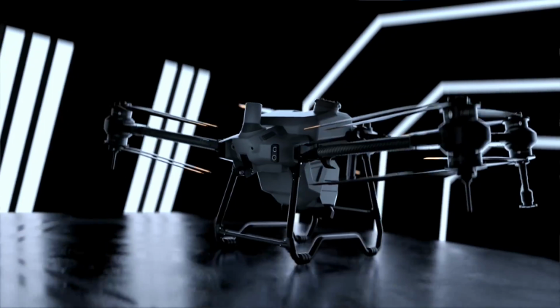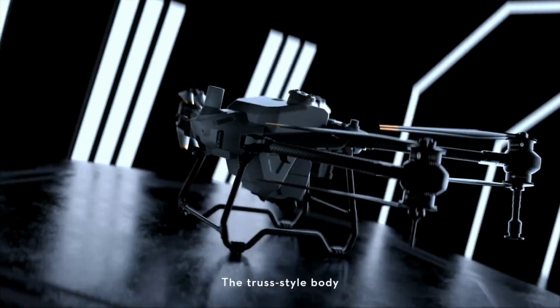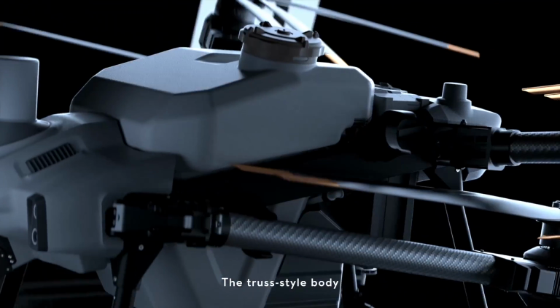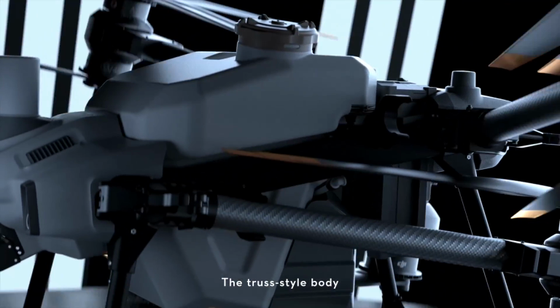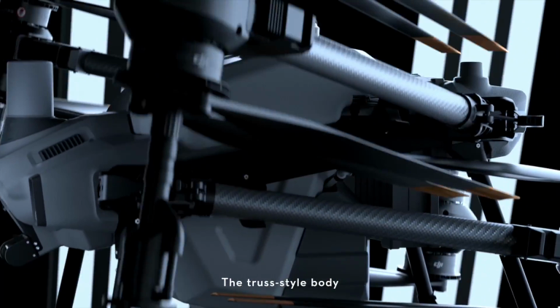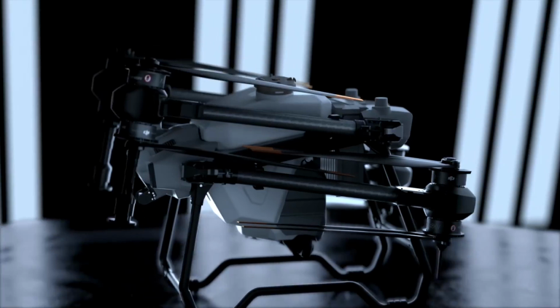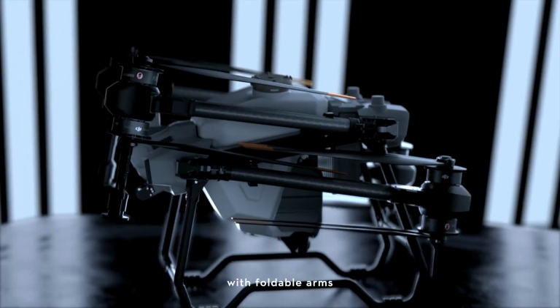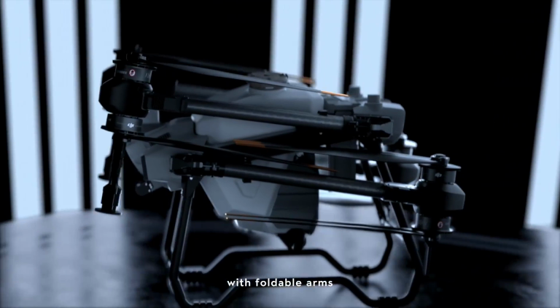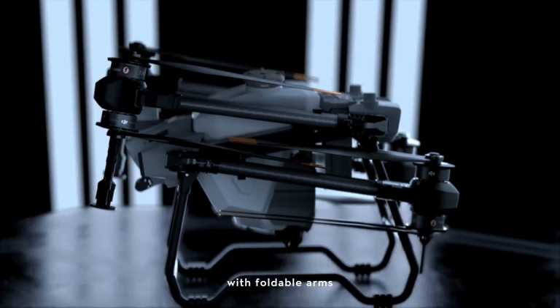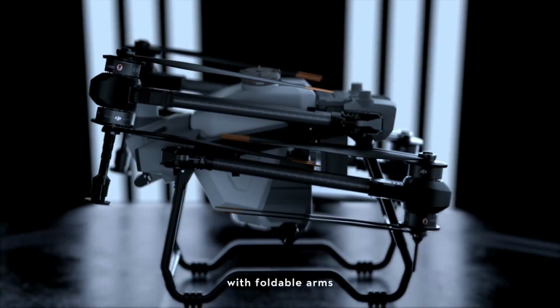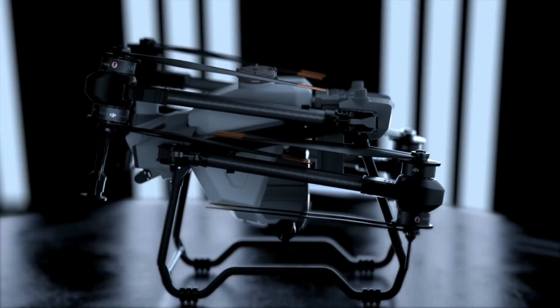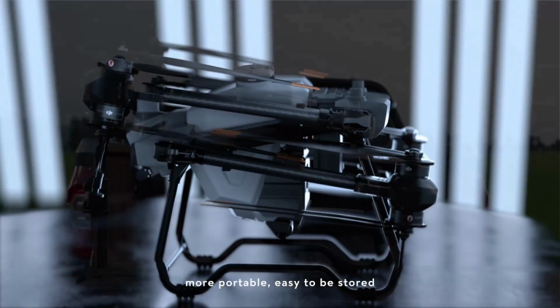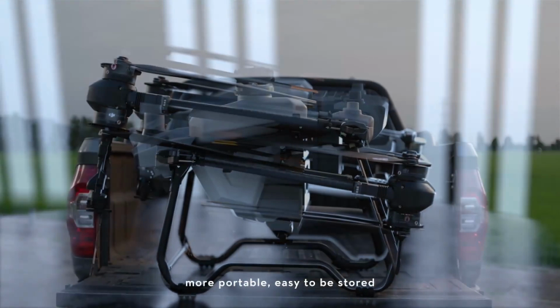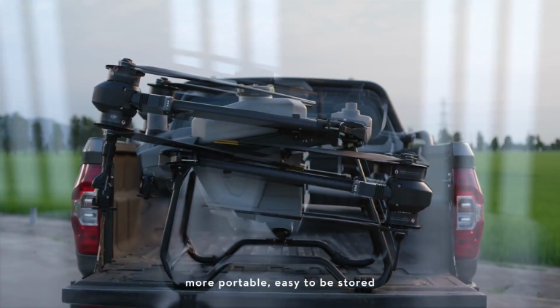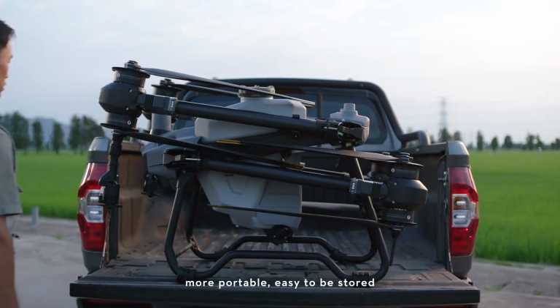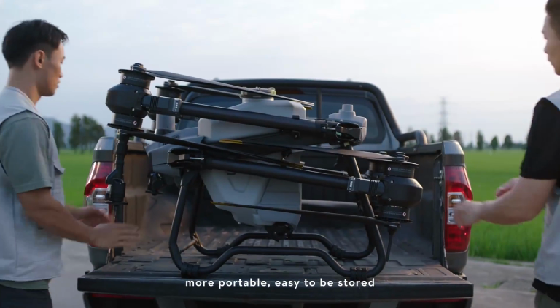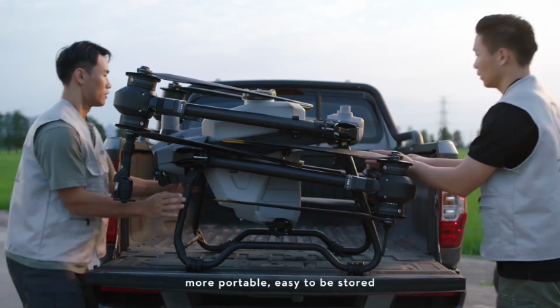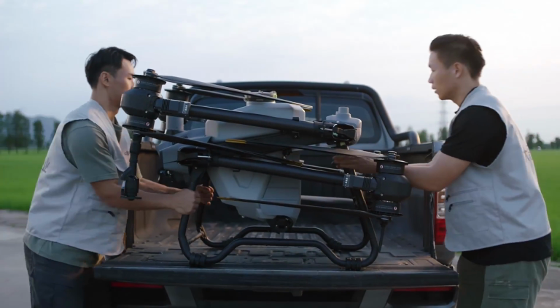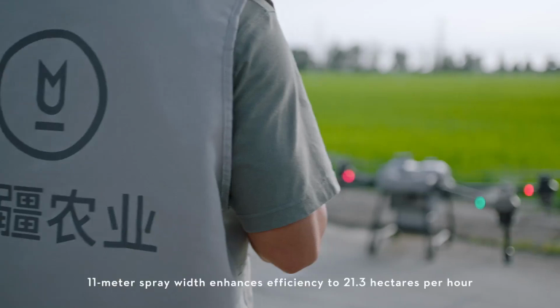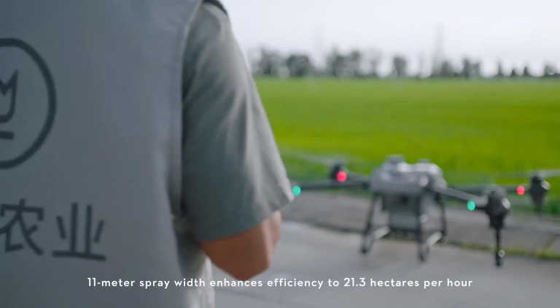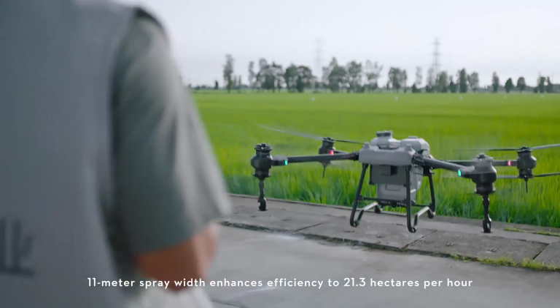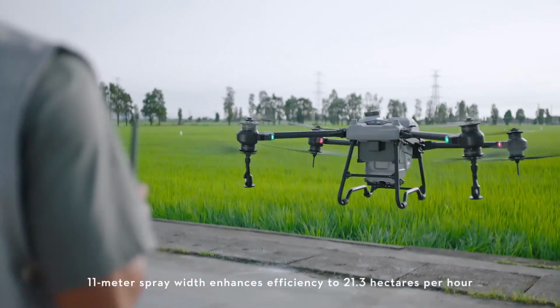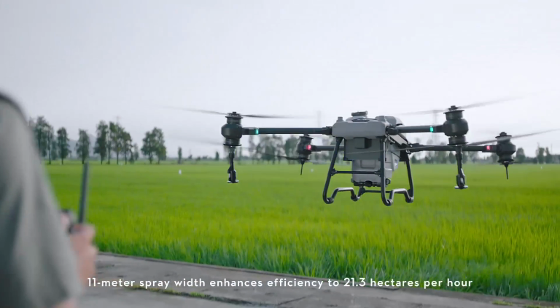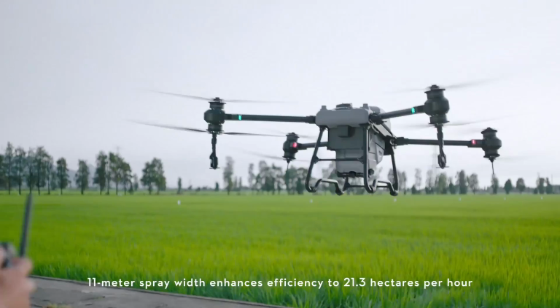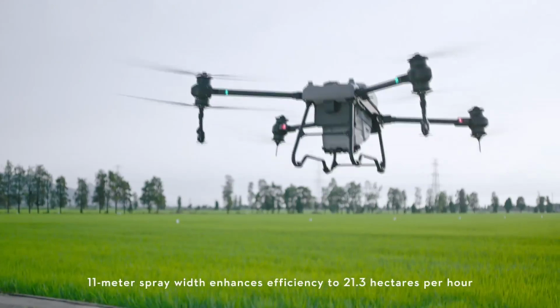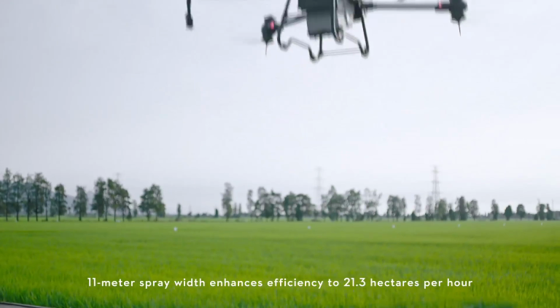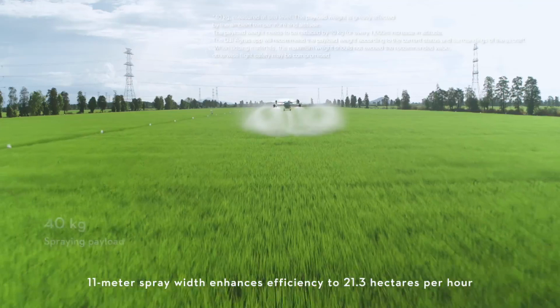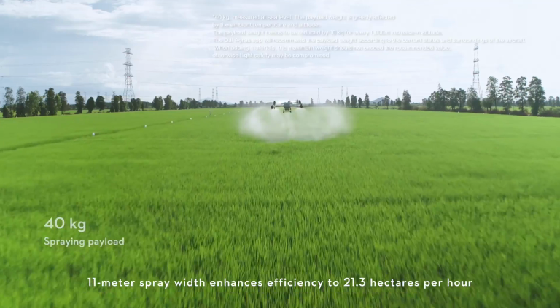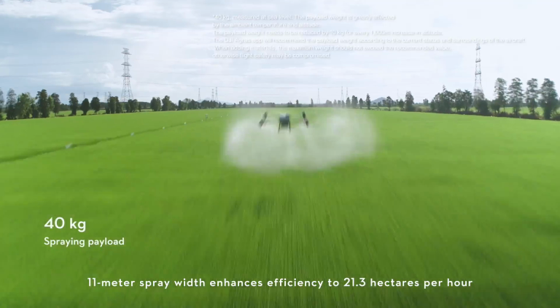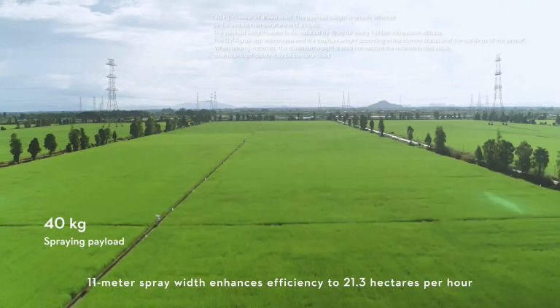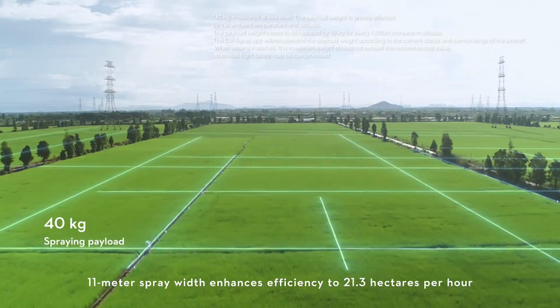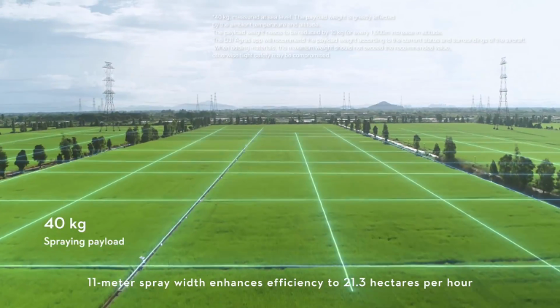The truss style body with foldable arms, more portable, easy to be stored. 11 meter spray width enhances efficiency to 21.3 hectares per hour.